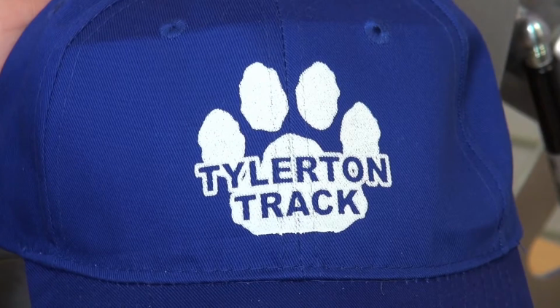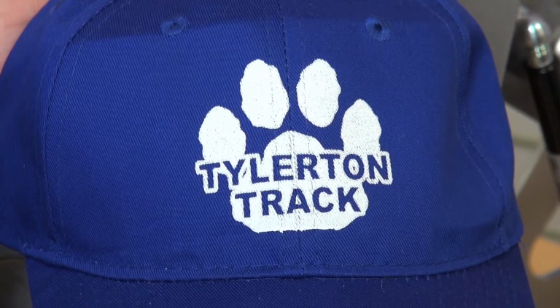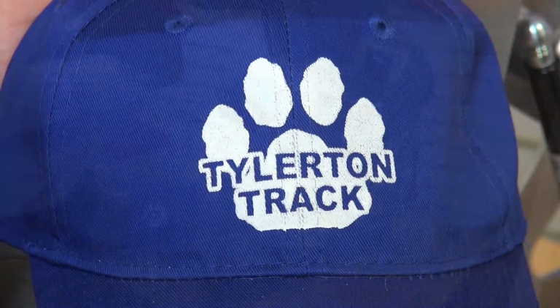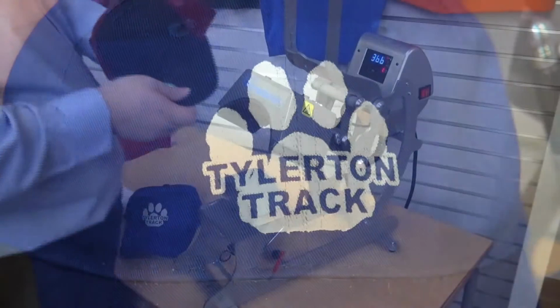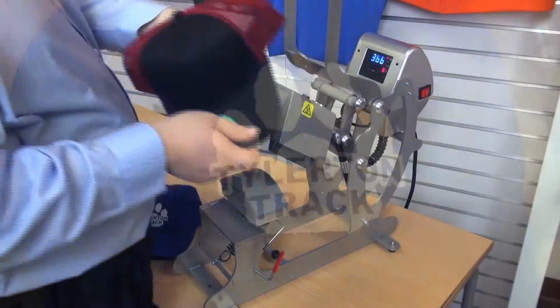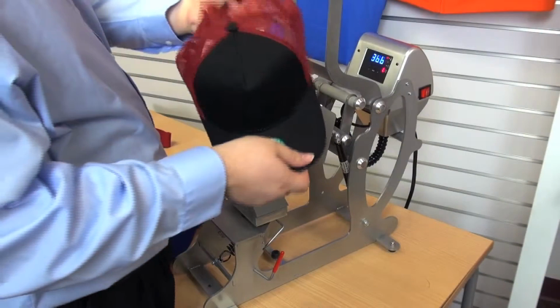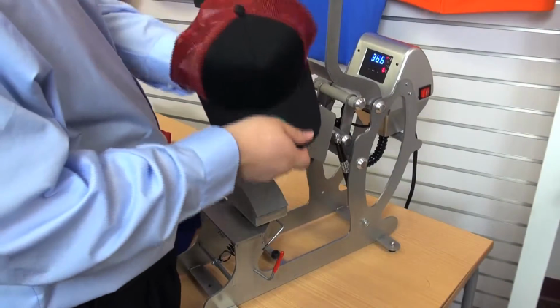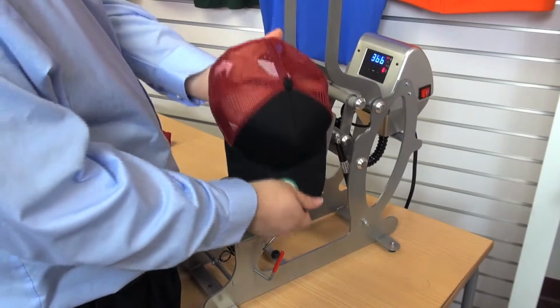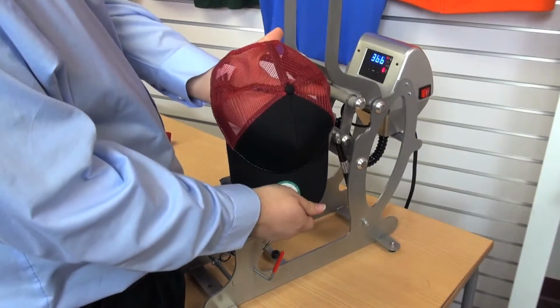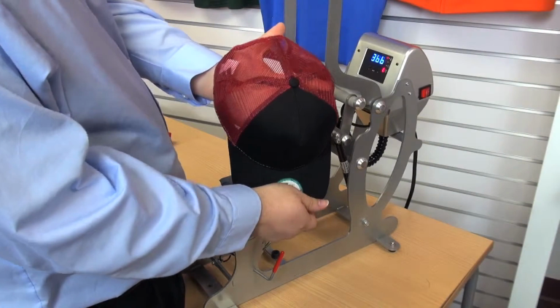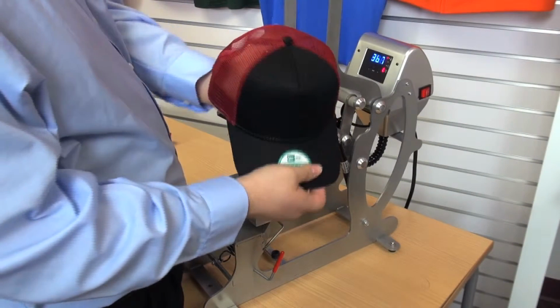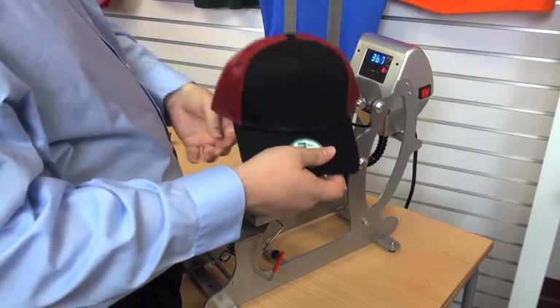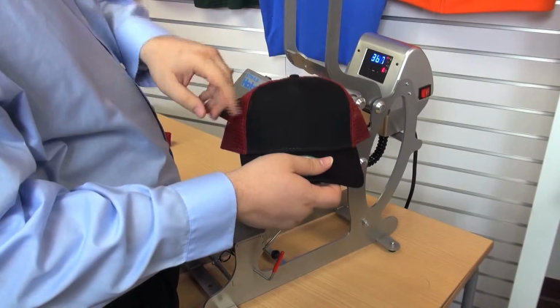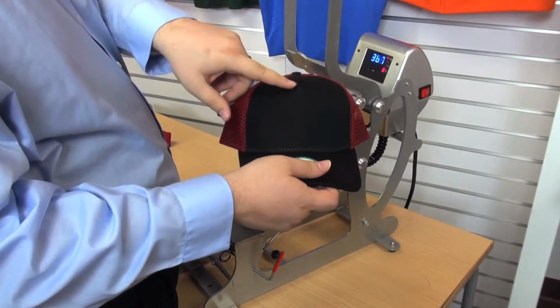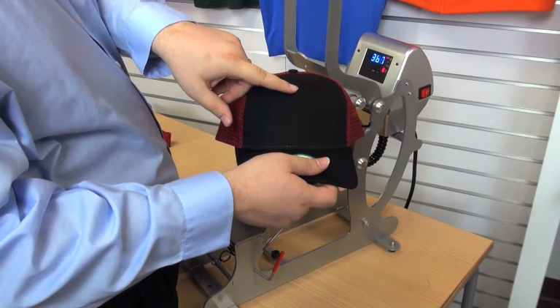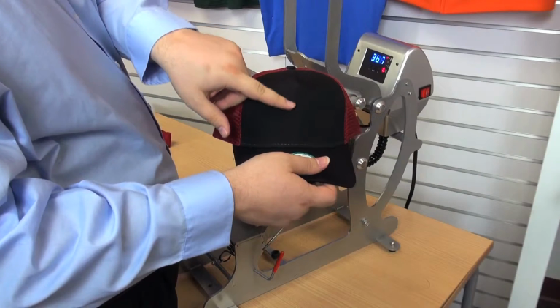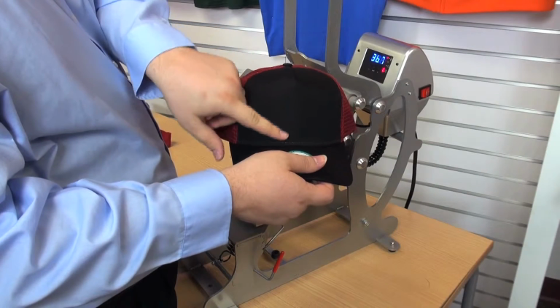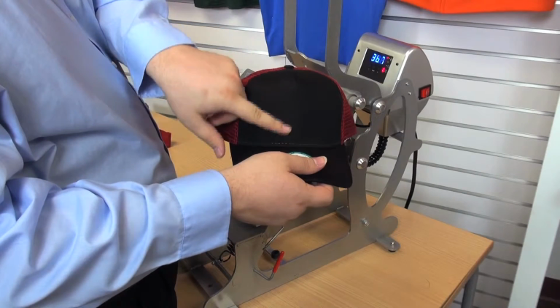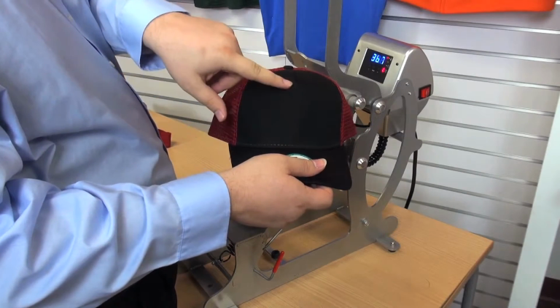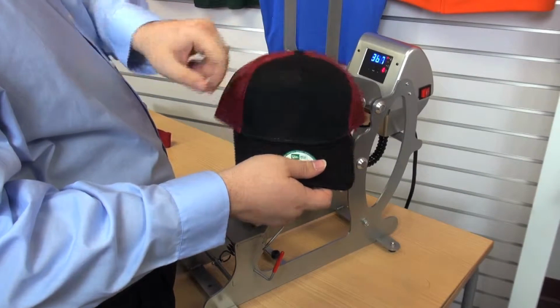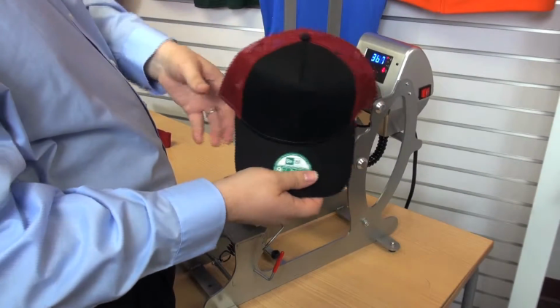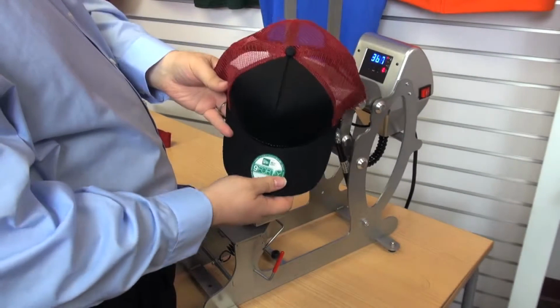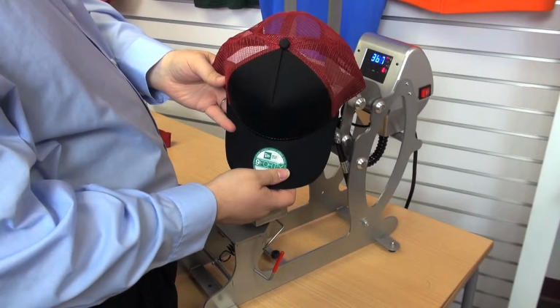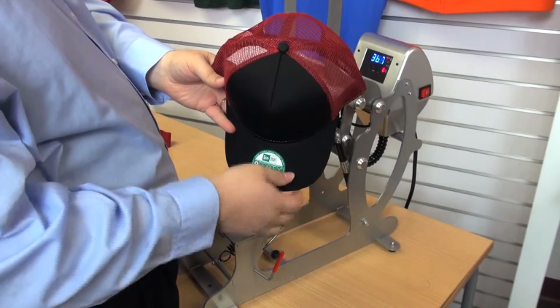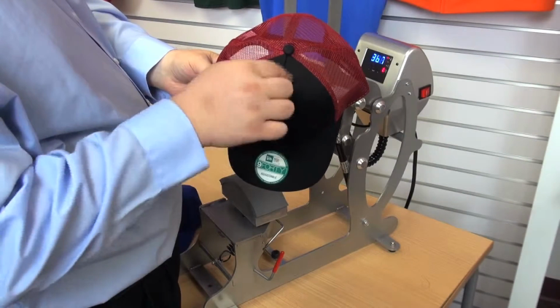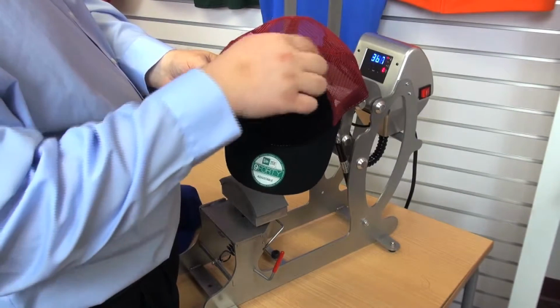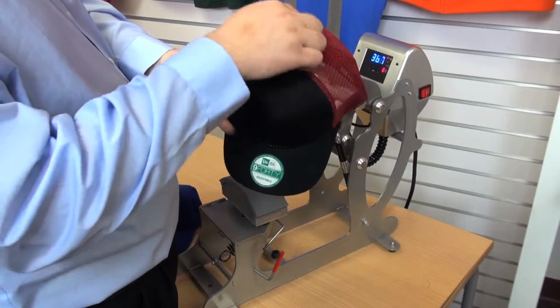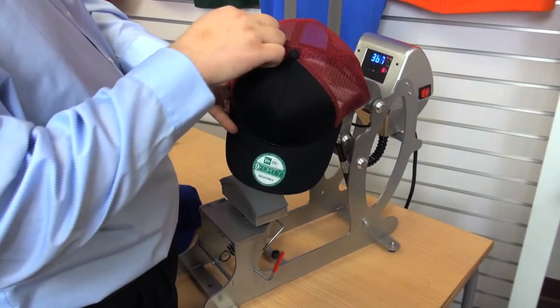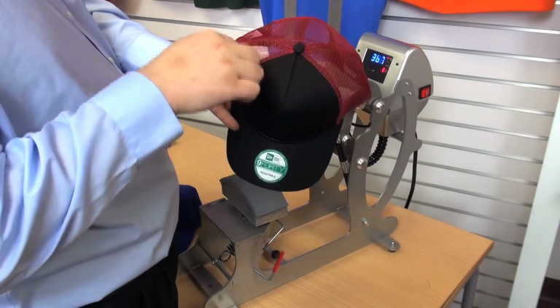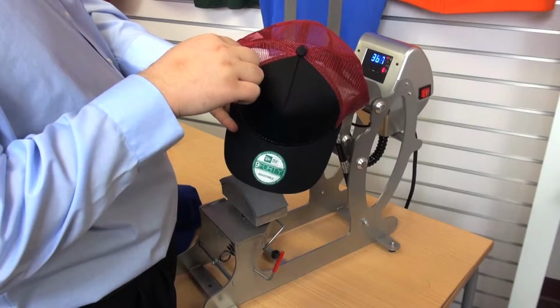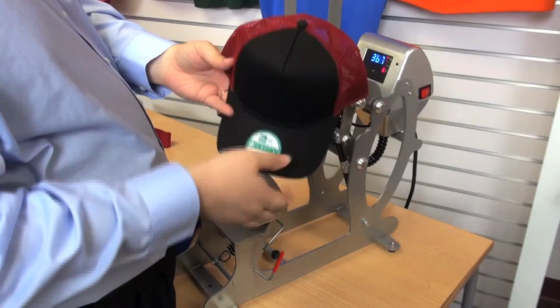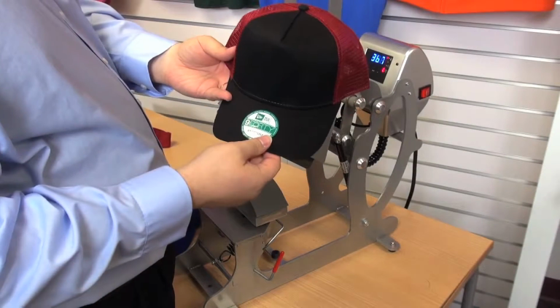The next one we're going to do is a five-panel hat. I know it's a five-panel because there is no seam down the center. And when I look from the top down, there are one, two, three, four, five total panels to it.